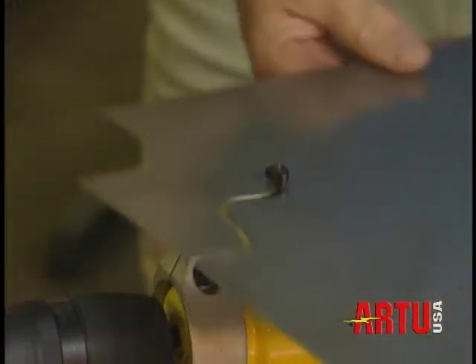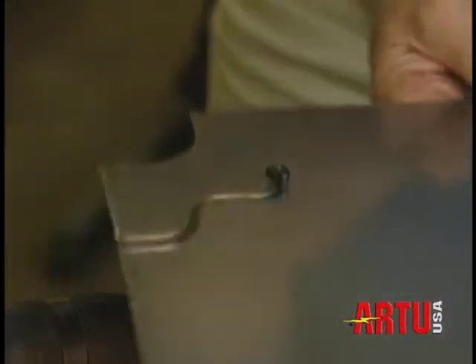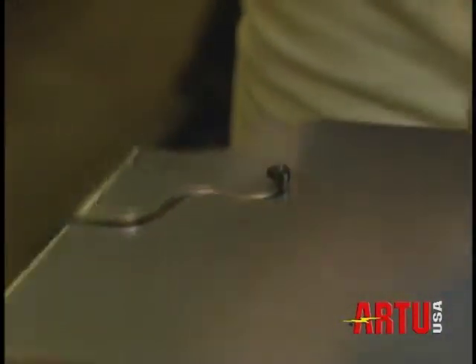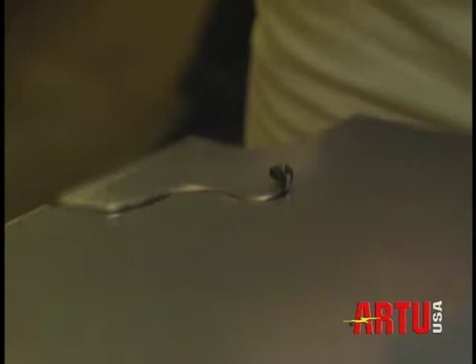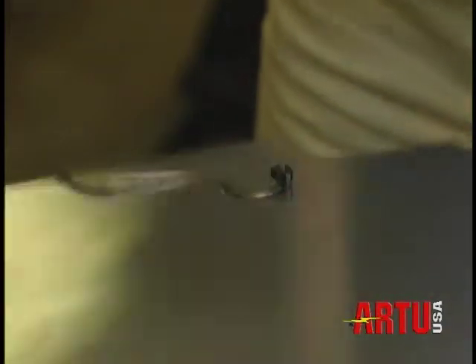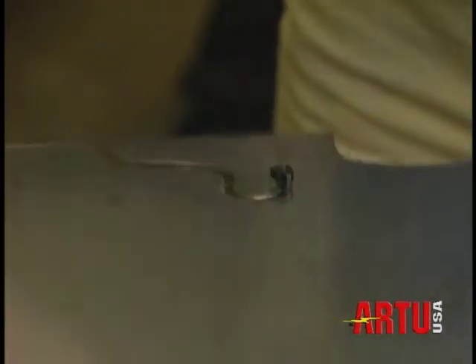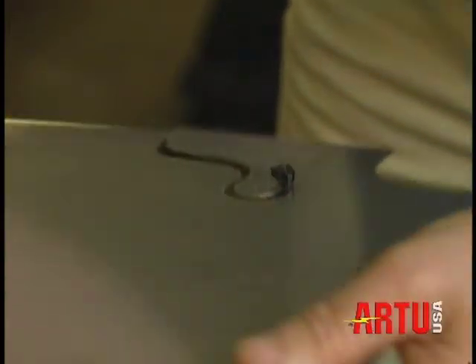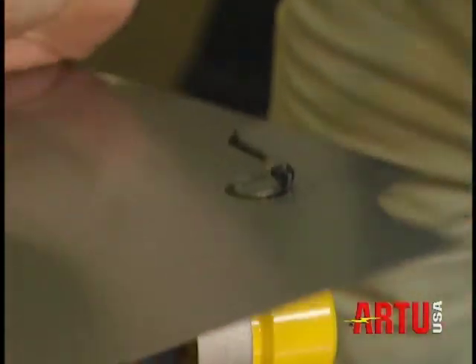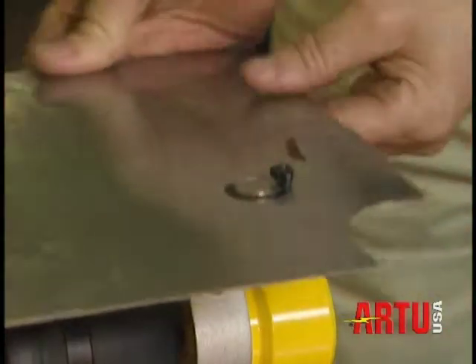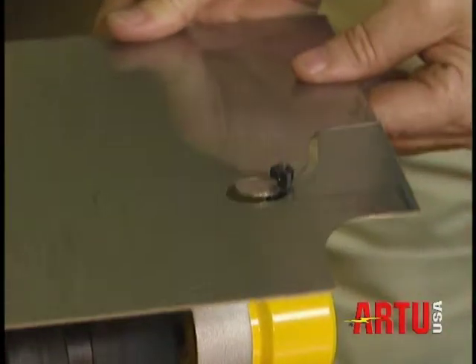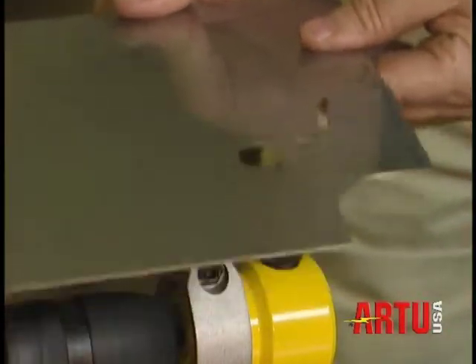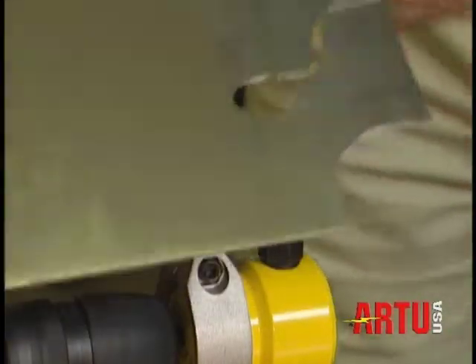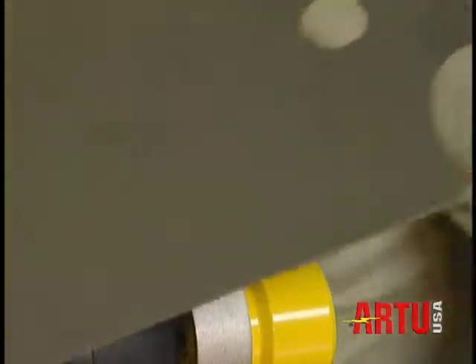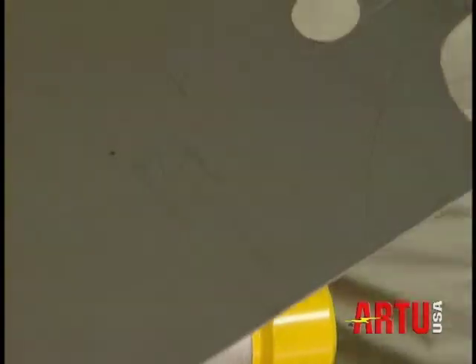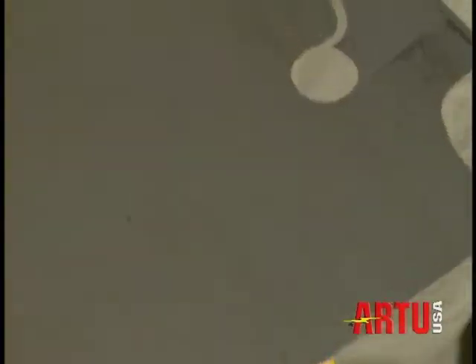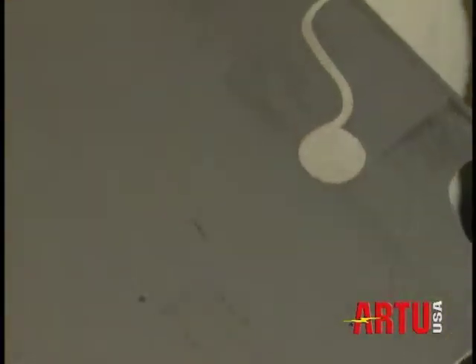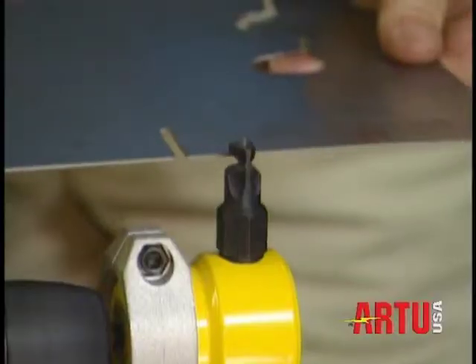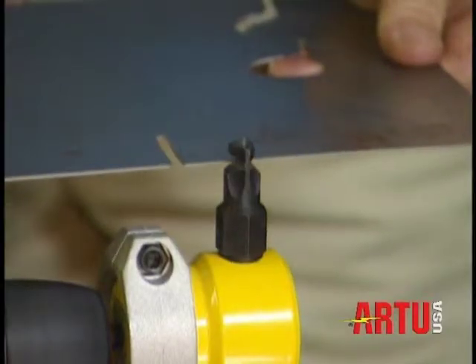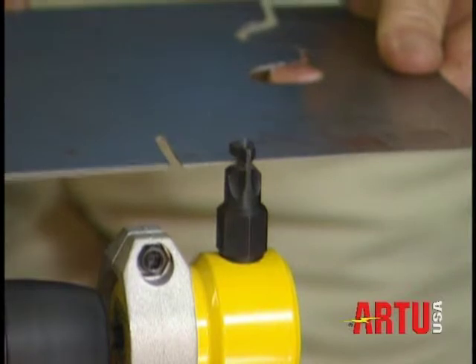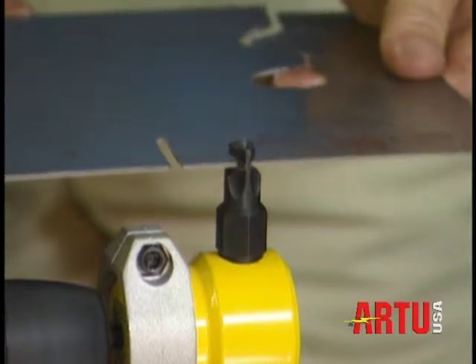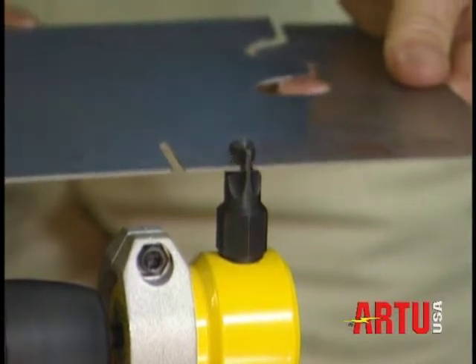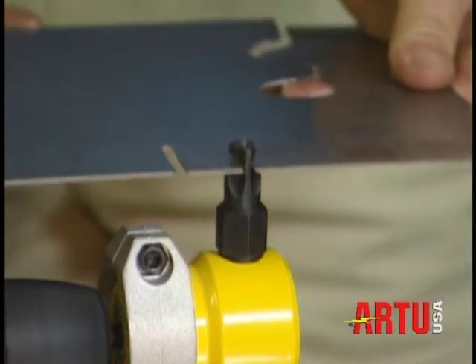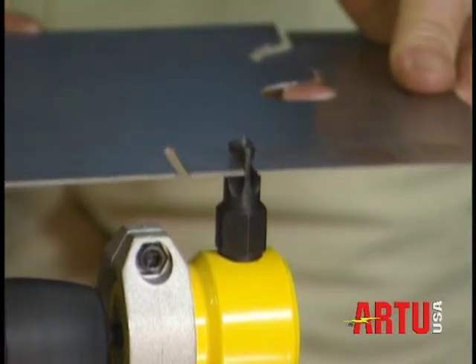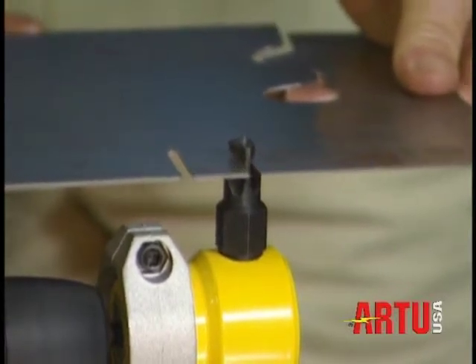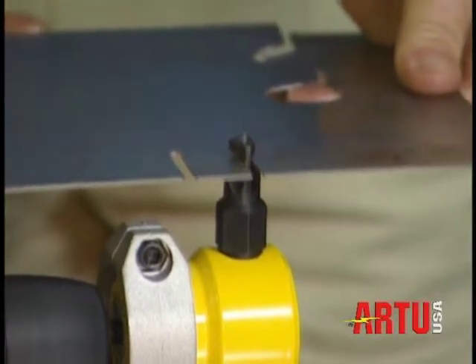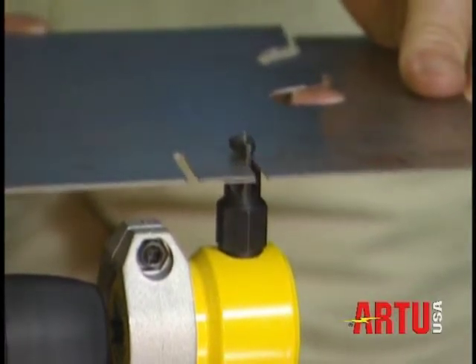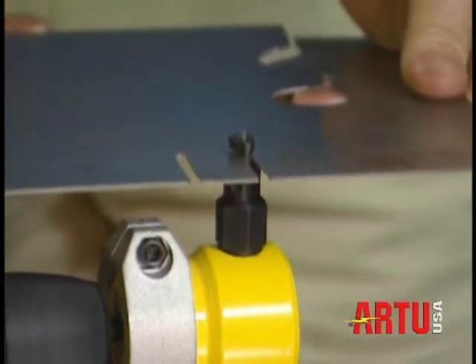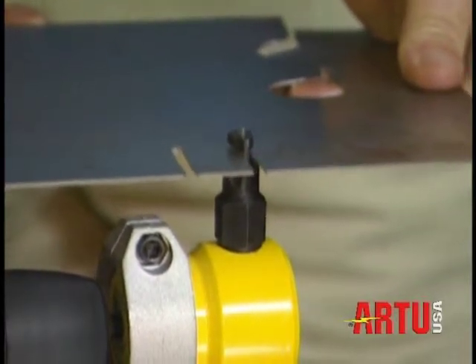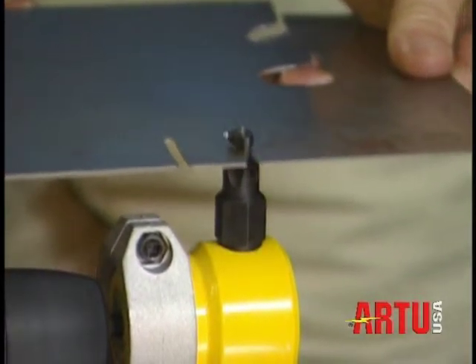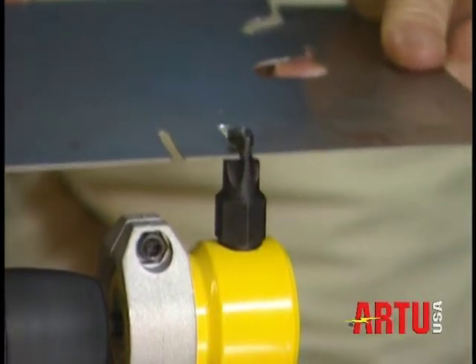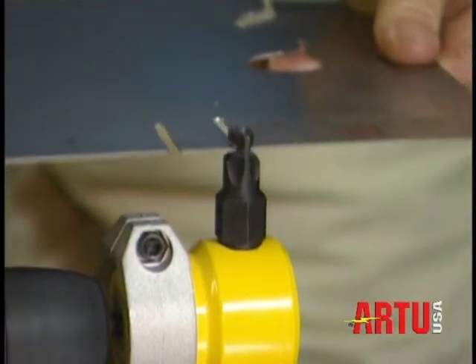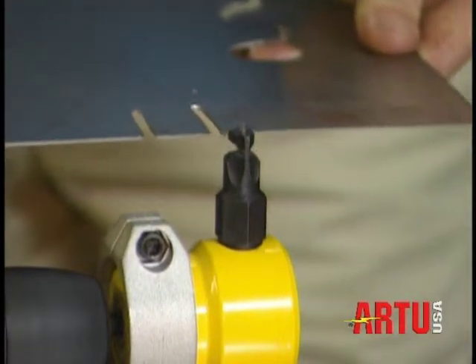With a pre-drilled 12 millimeter half-inch hole, most shapes can be easily removed. Cutting at a rate of five feet per minute, with a drill speed of 2500 revolutions per minute.